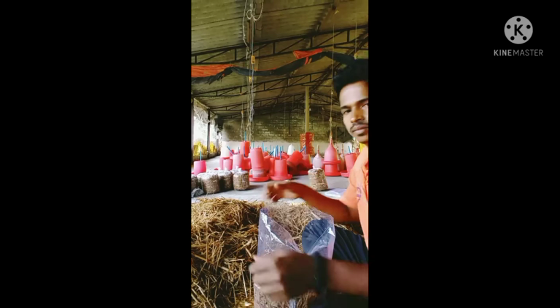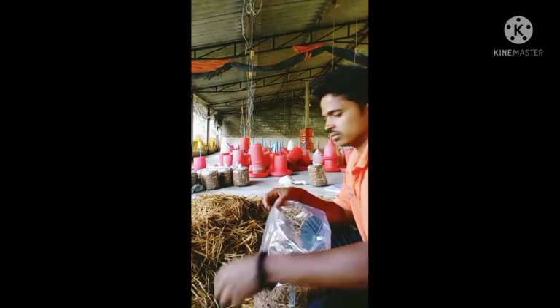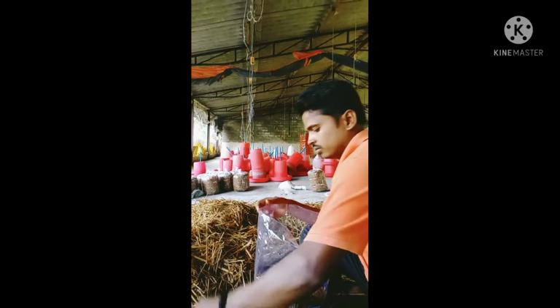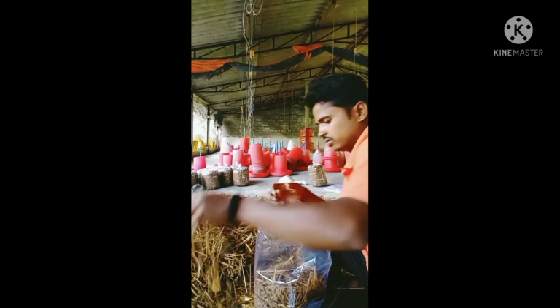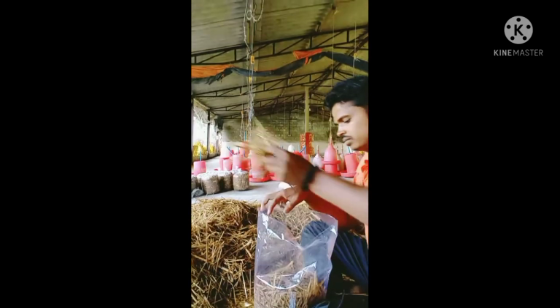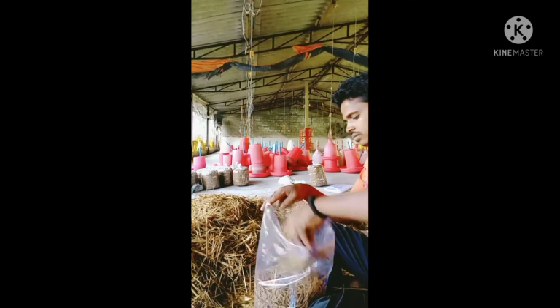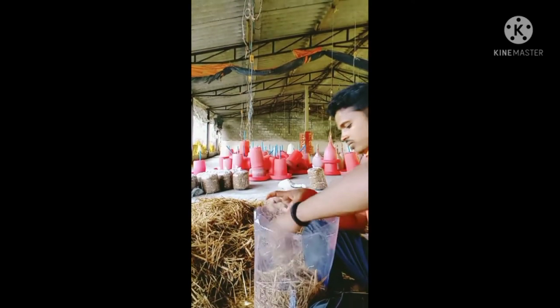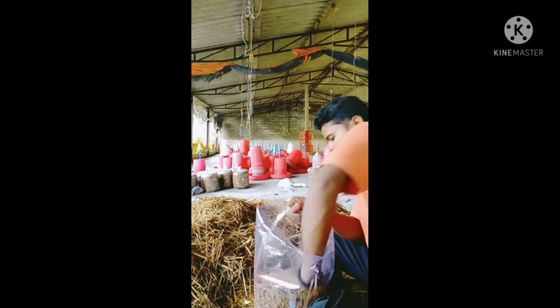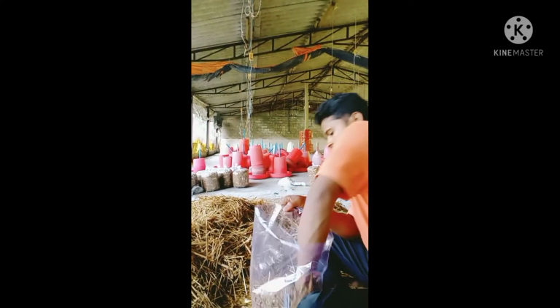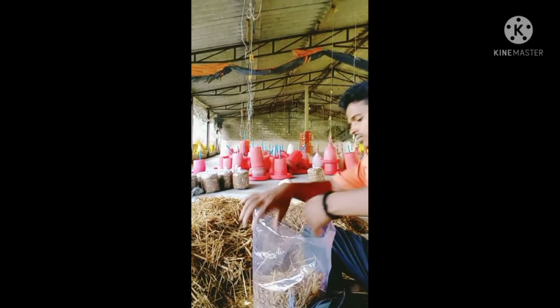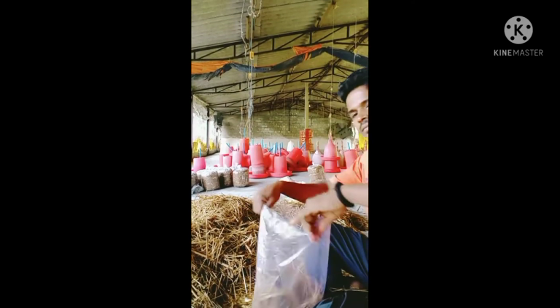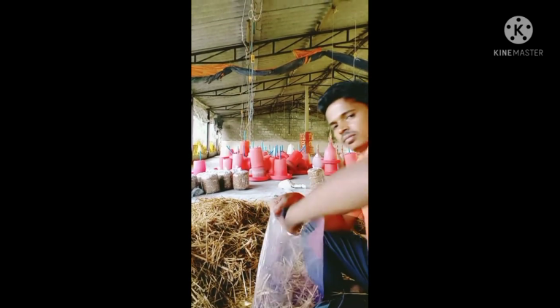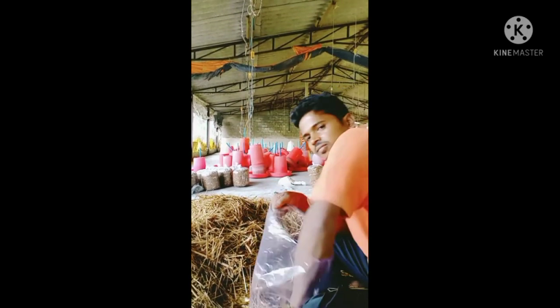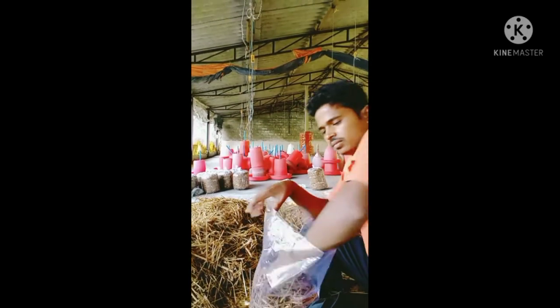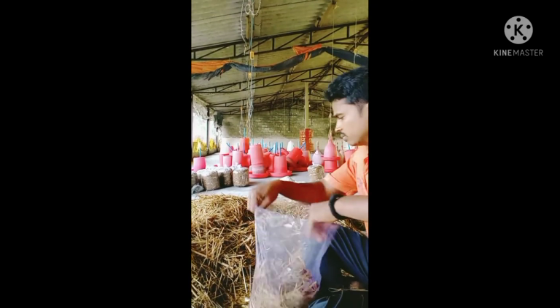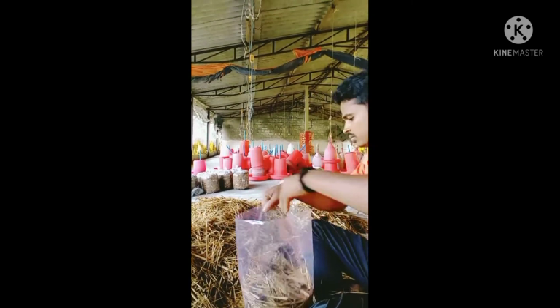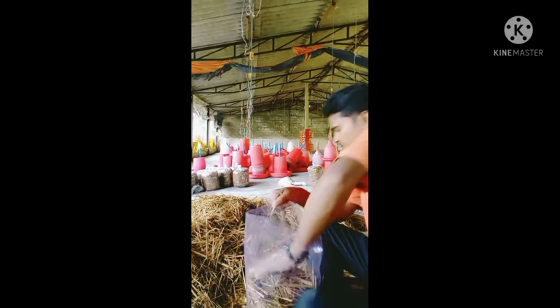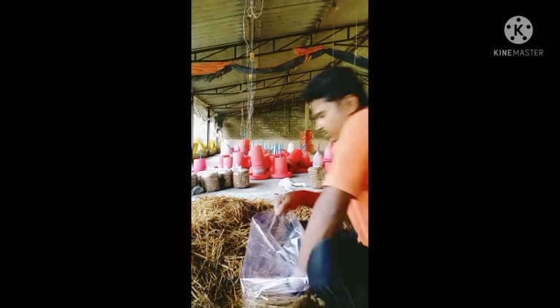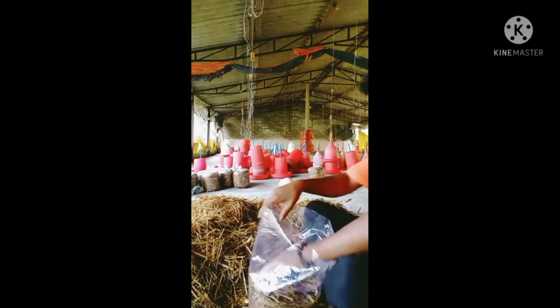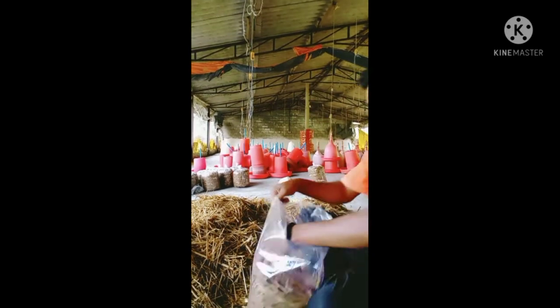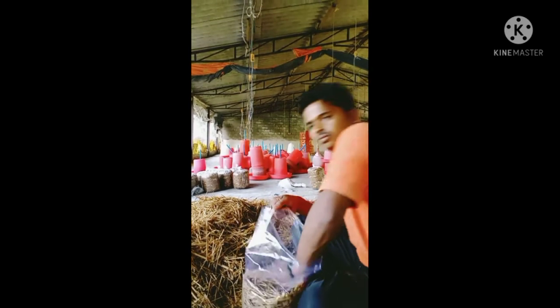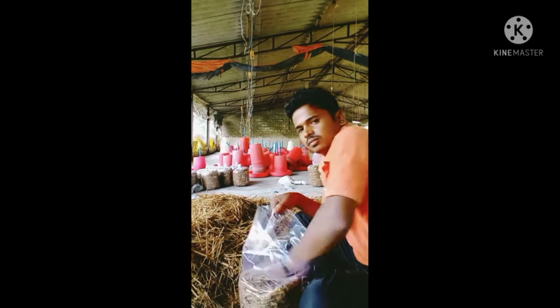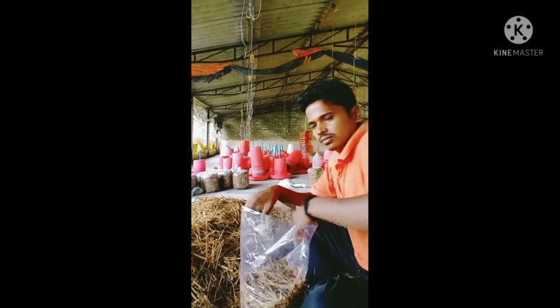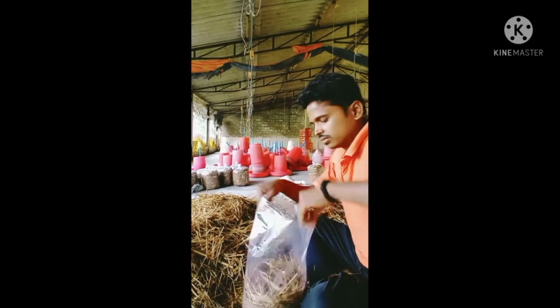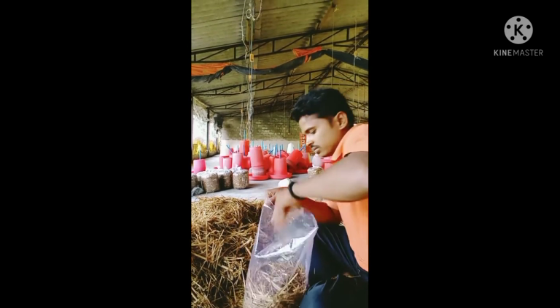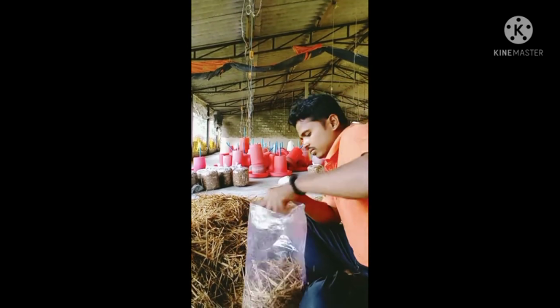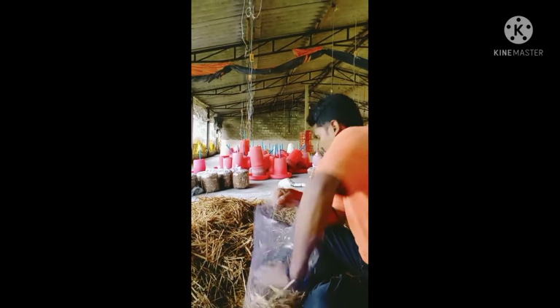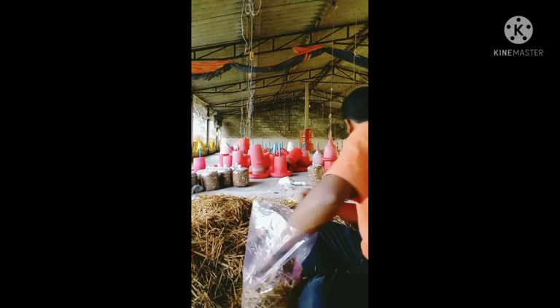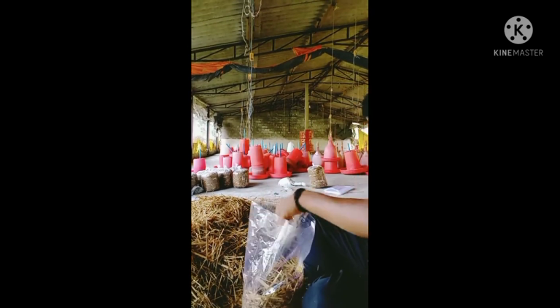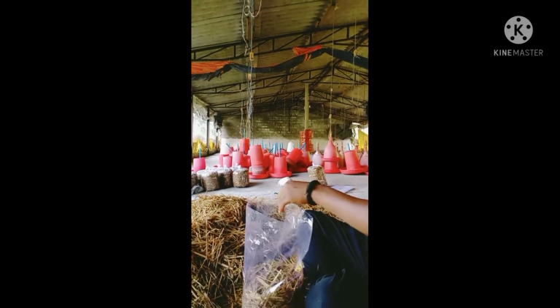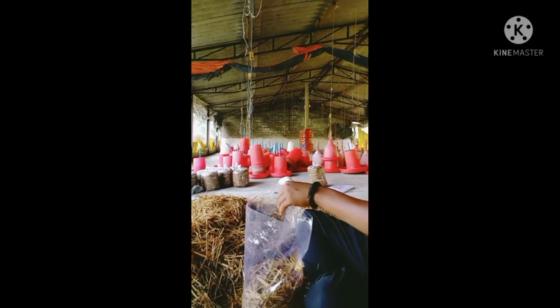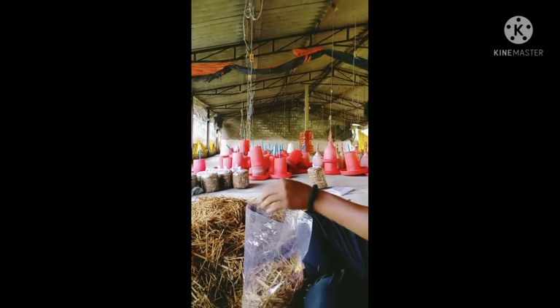Hello friends. I am going to show mushroom cultivation. I am going to use a small spoon in the PP container.